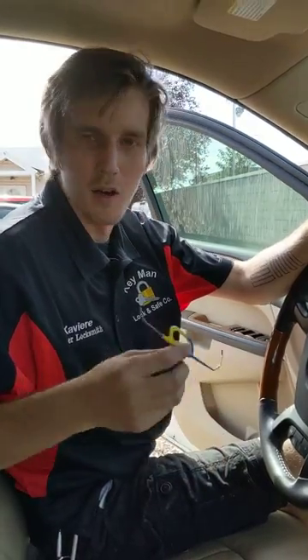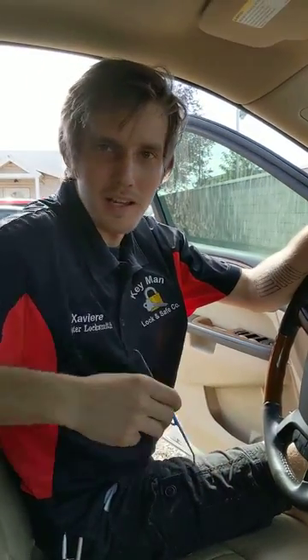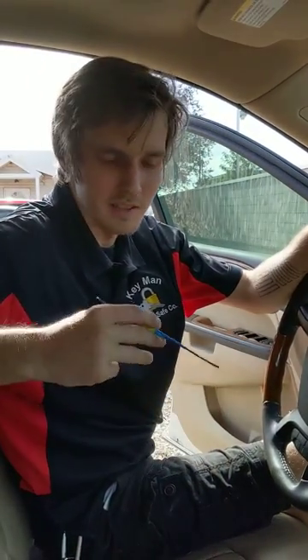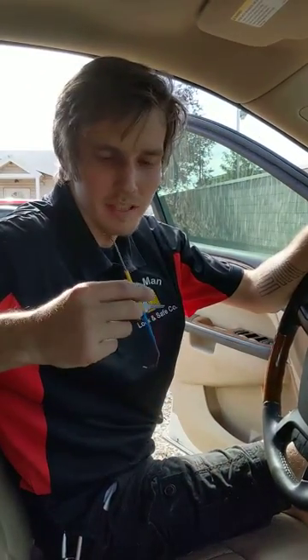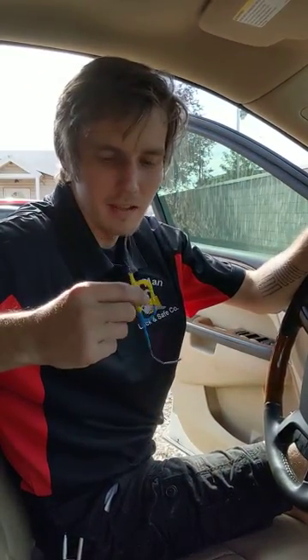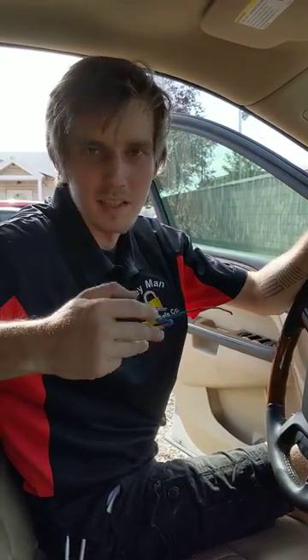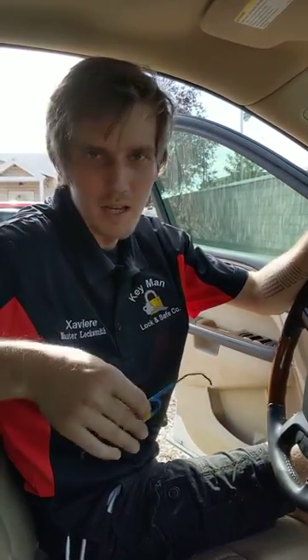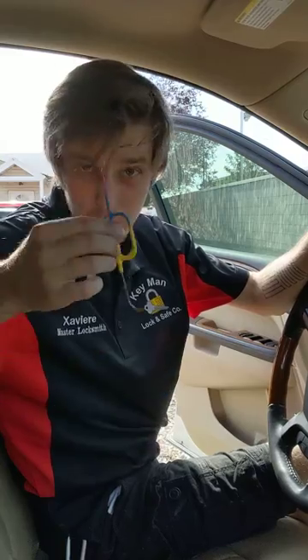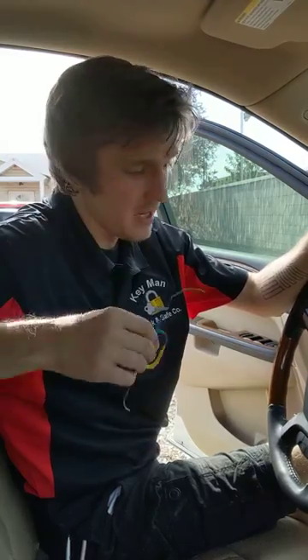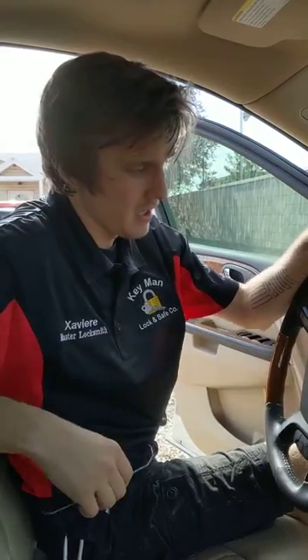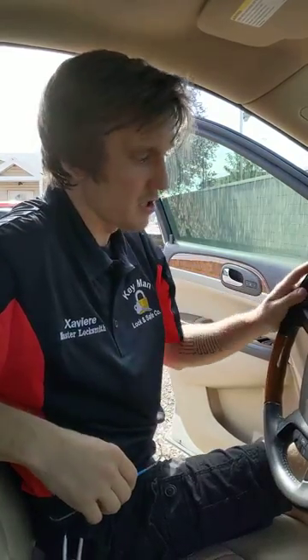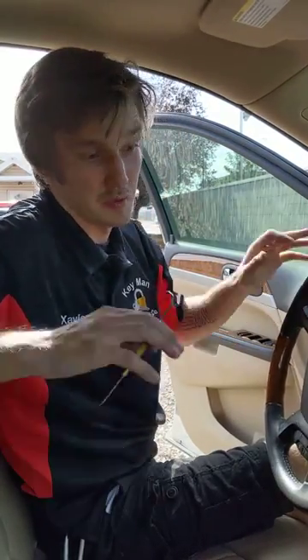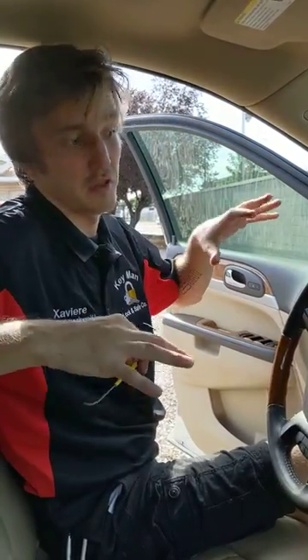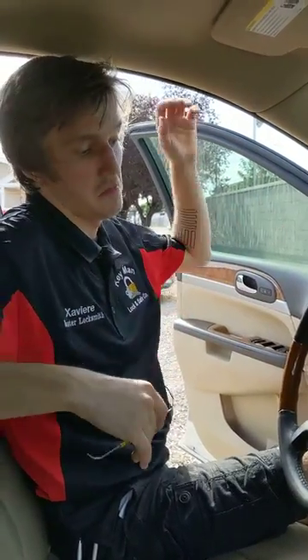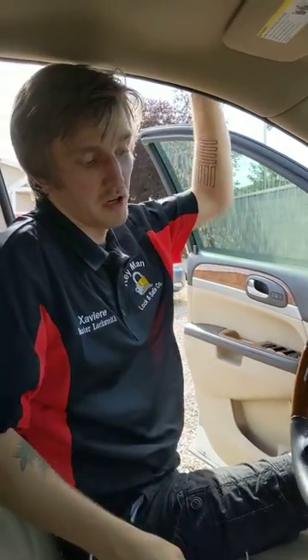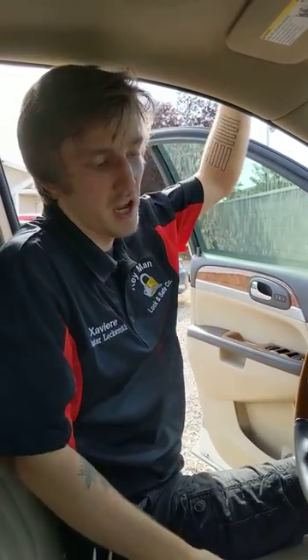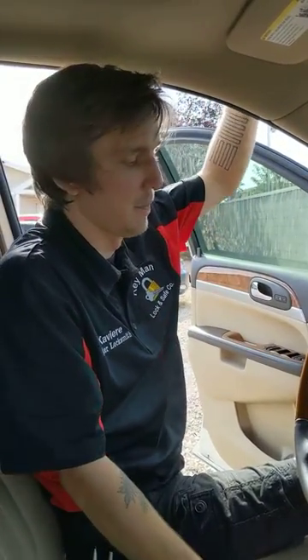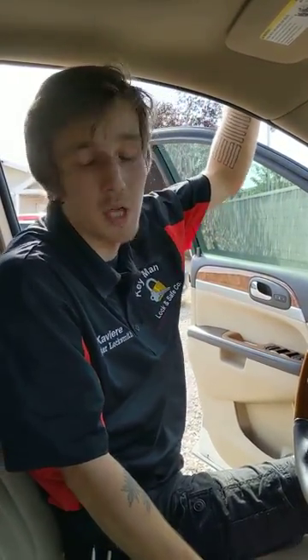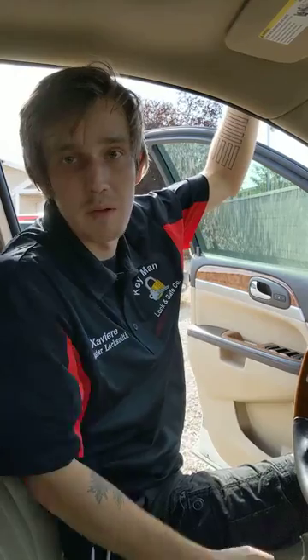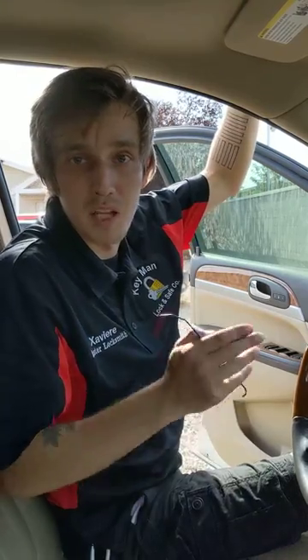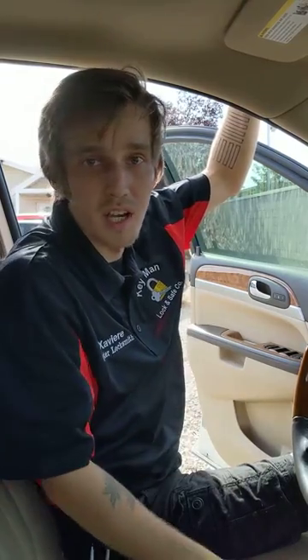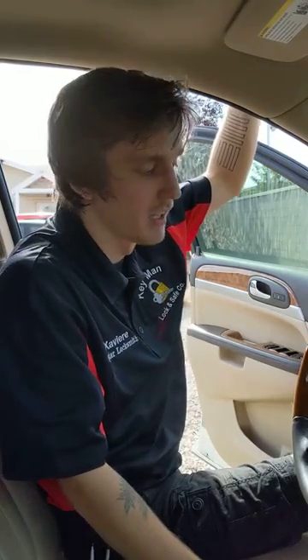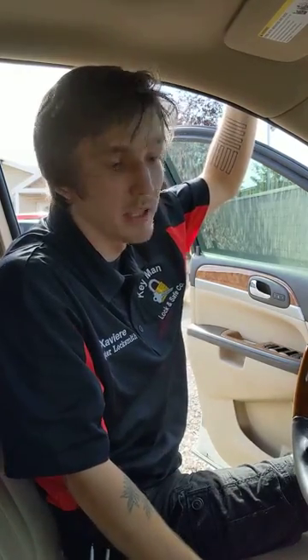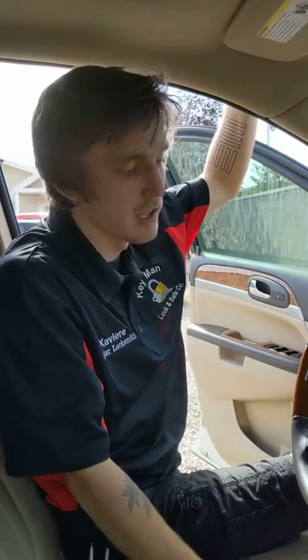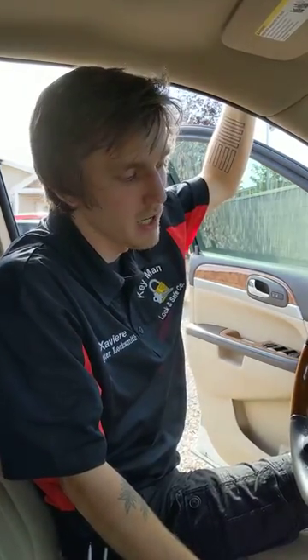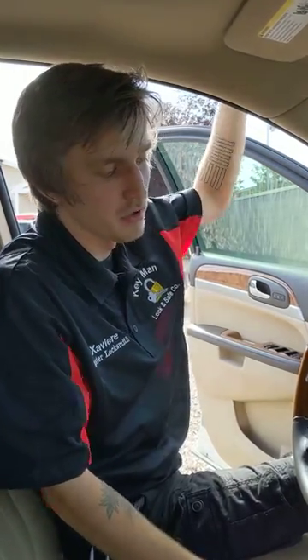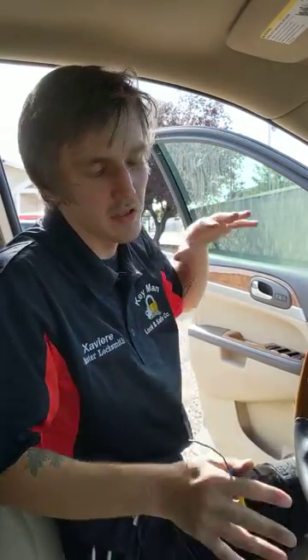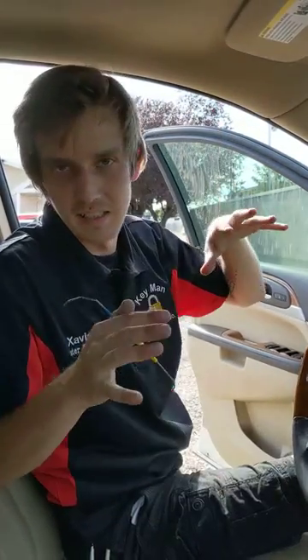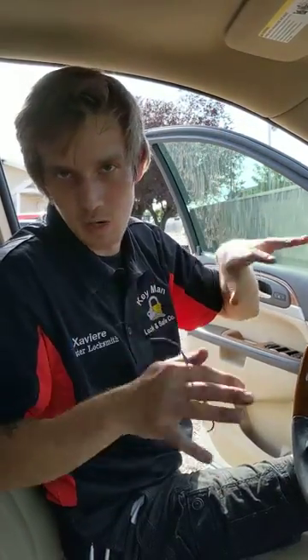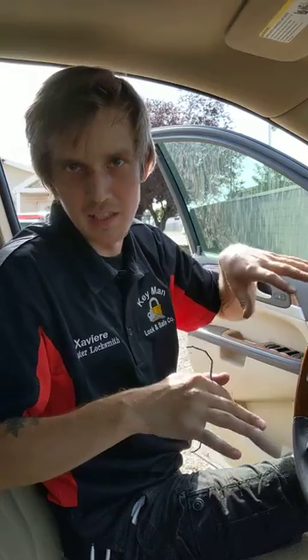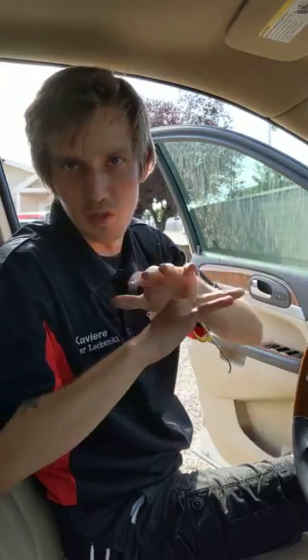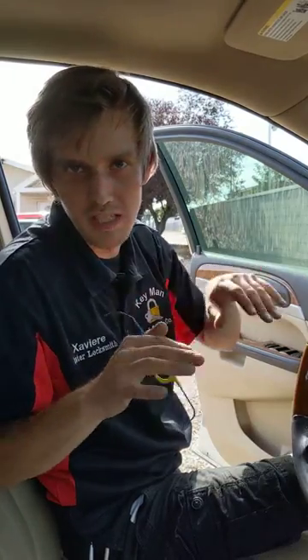Hello, hey this is Xavier with Keyman Lock and Safe. I'm here today to talk to you specifically regarding a 2008 plus Buick Enclave. The goal here is to extract the ignition with no key.